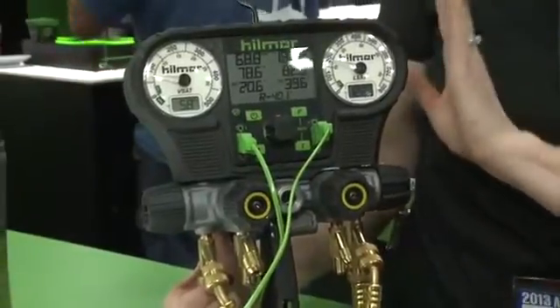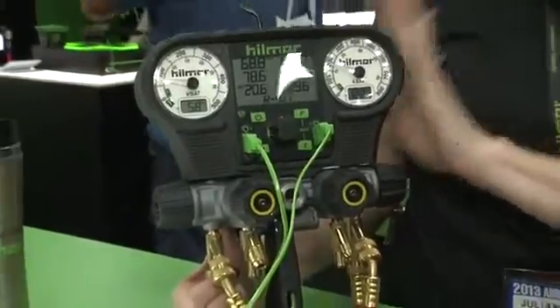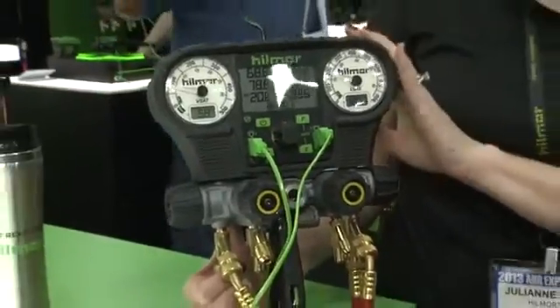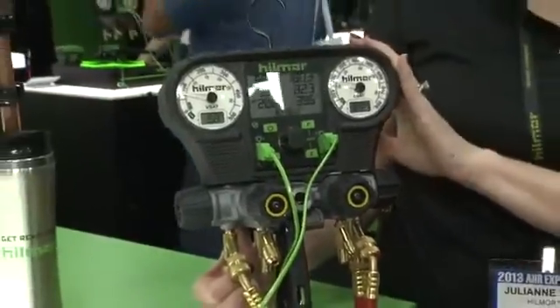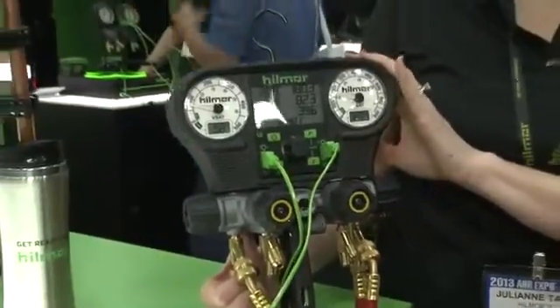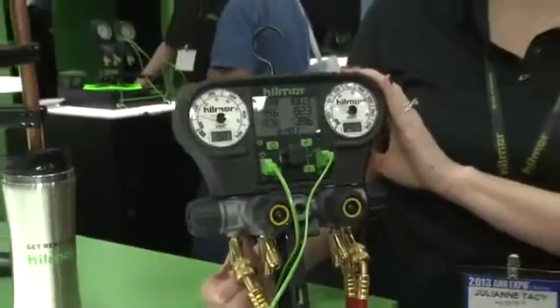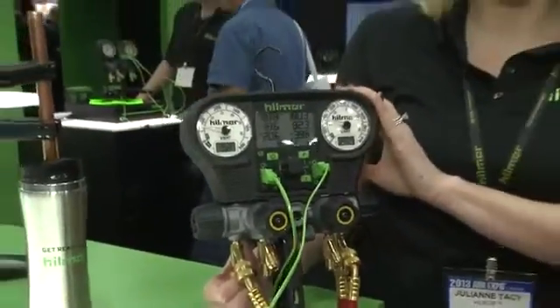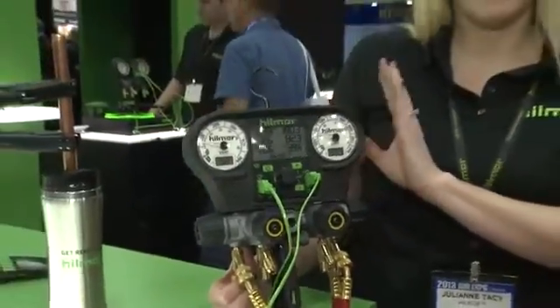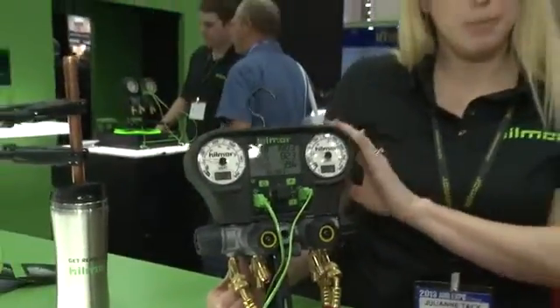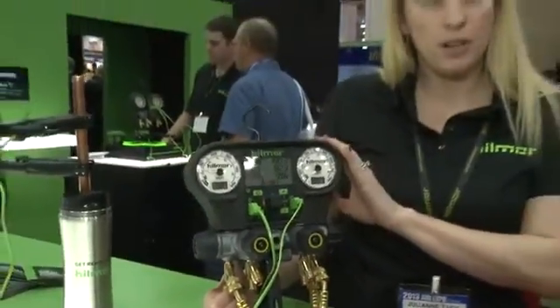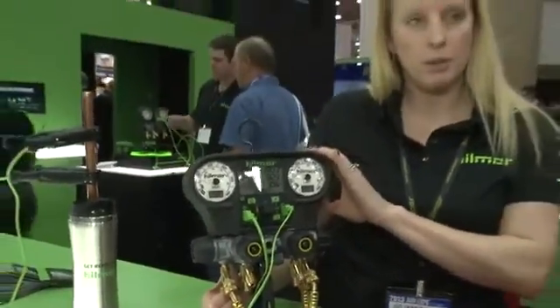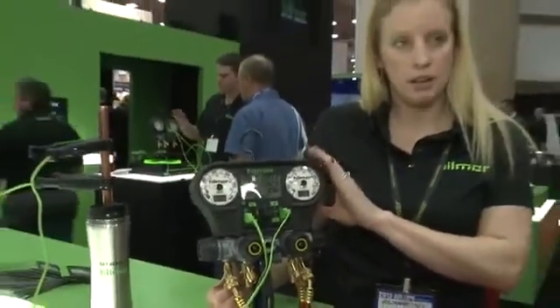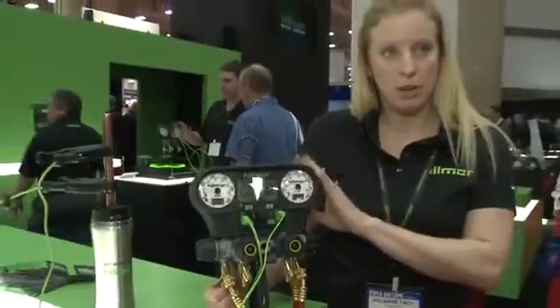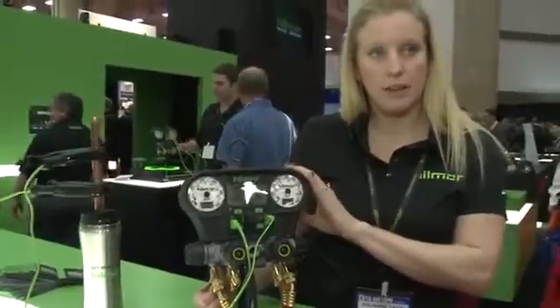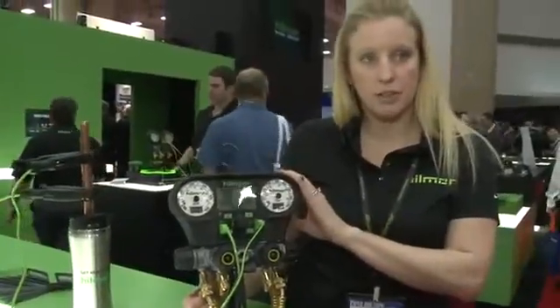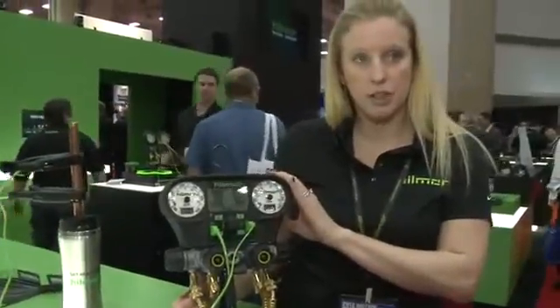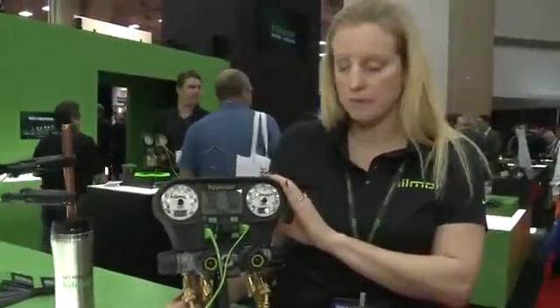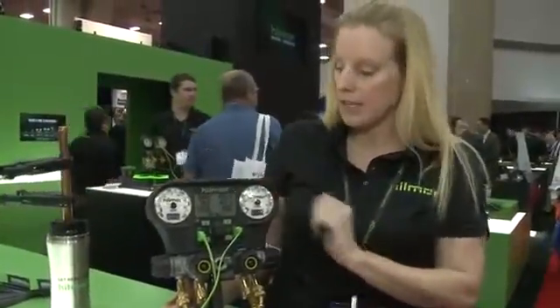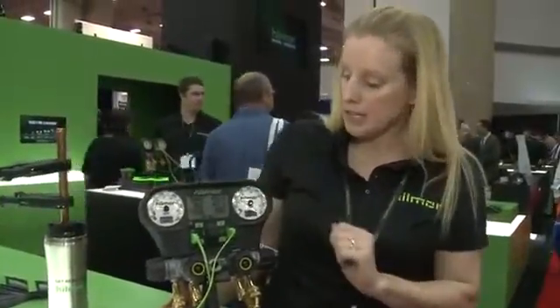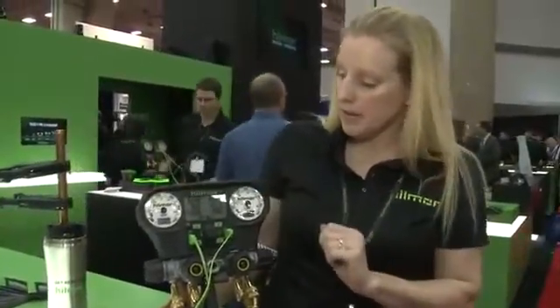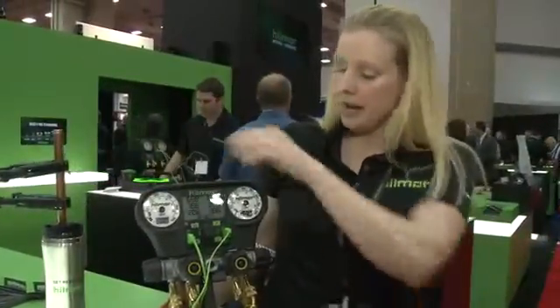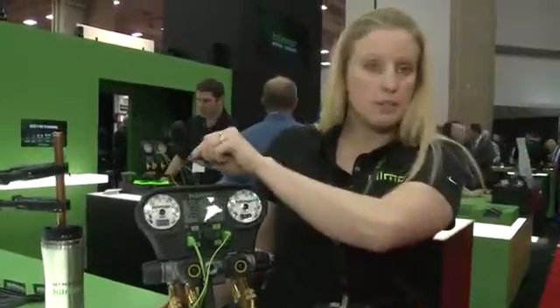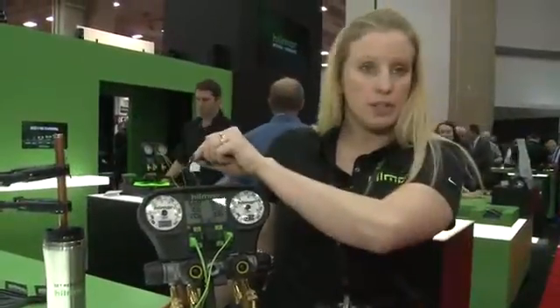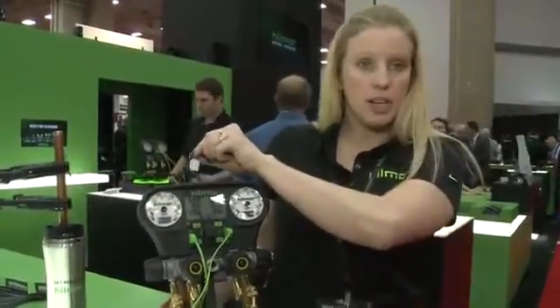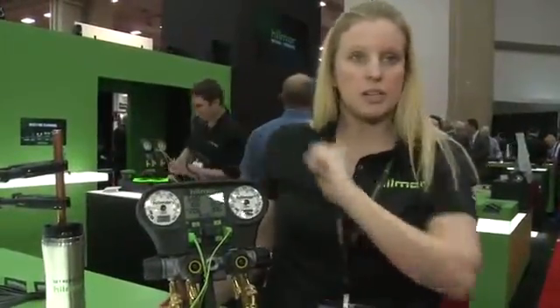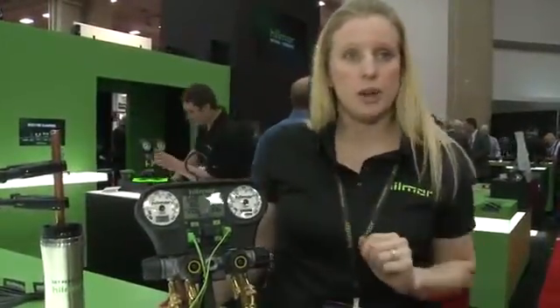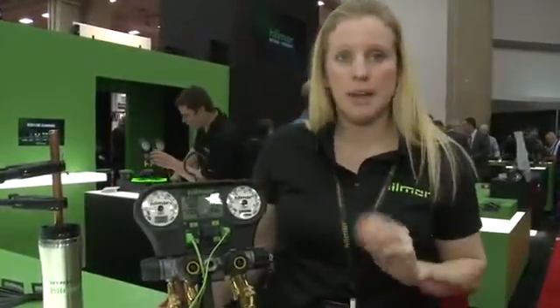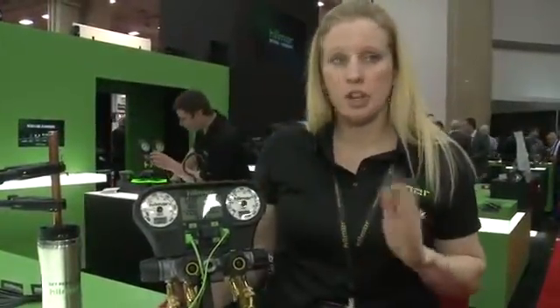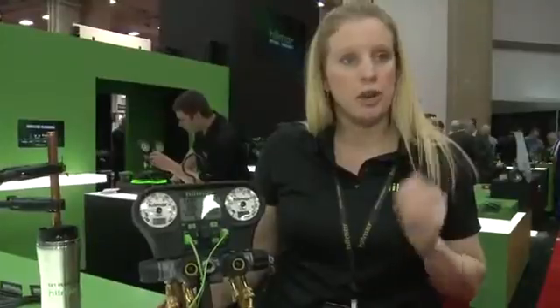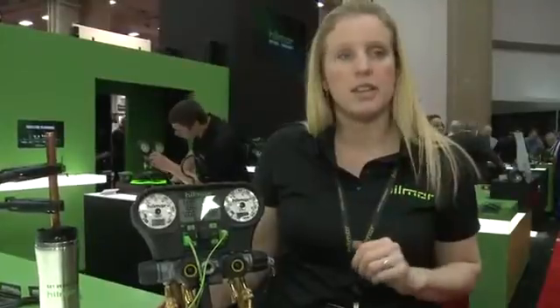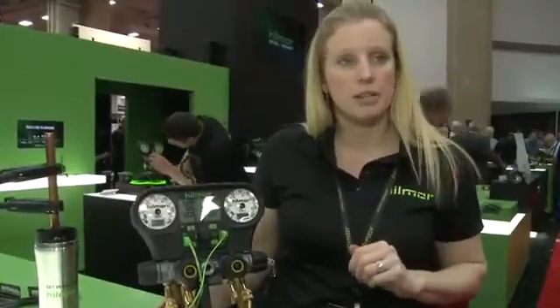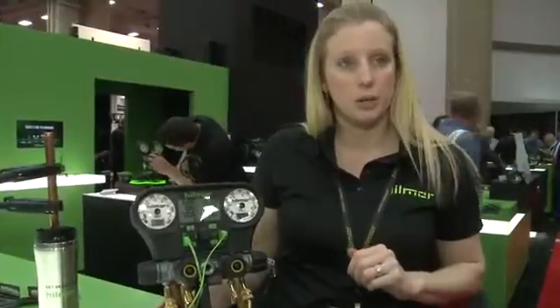It takes four AA batteries in the back with a USB port in case you want to add any refrigerants to it. And then it has a built-in hook here to hang on the trough or any of the units as you're working.